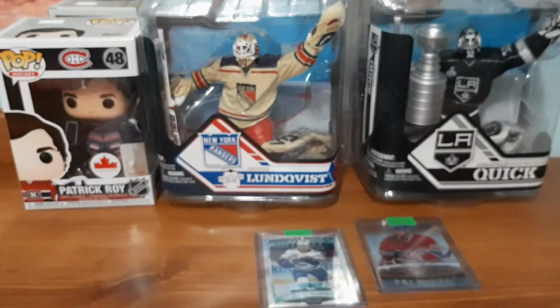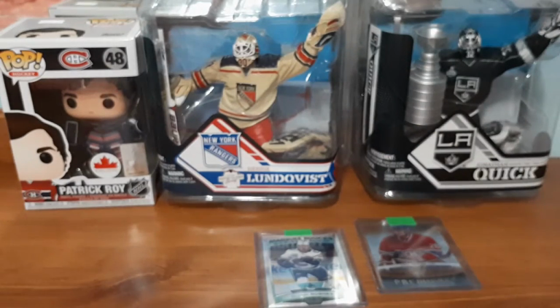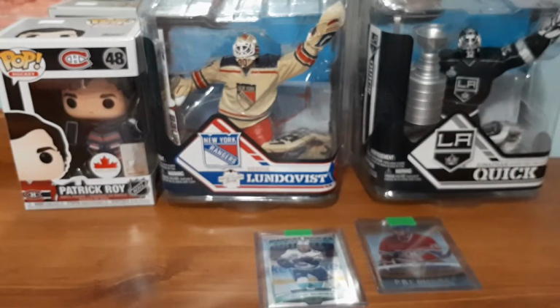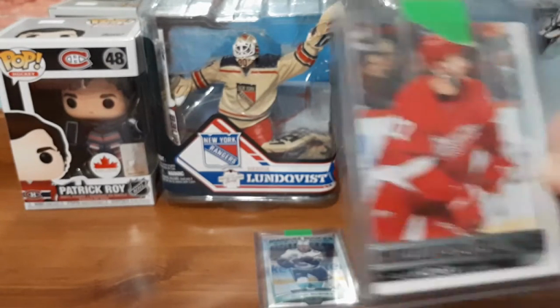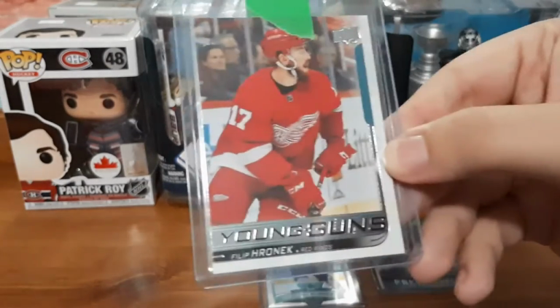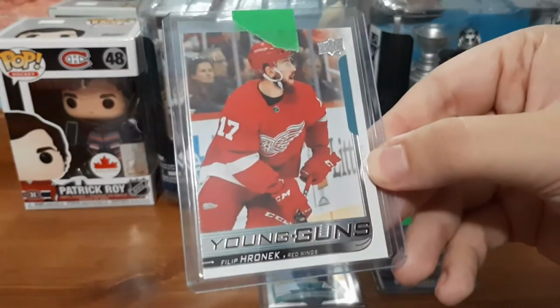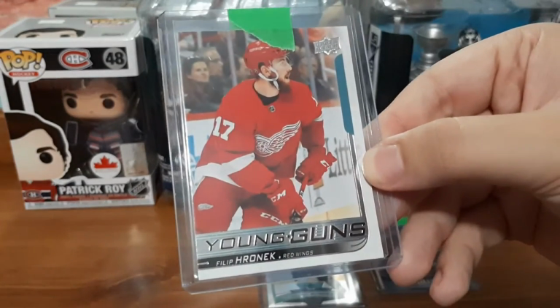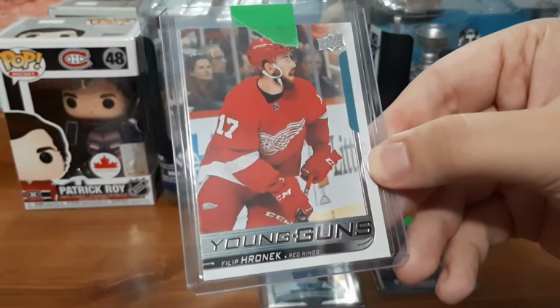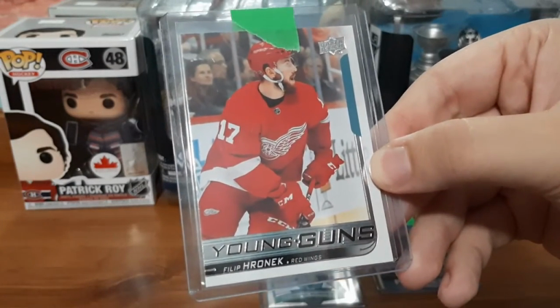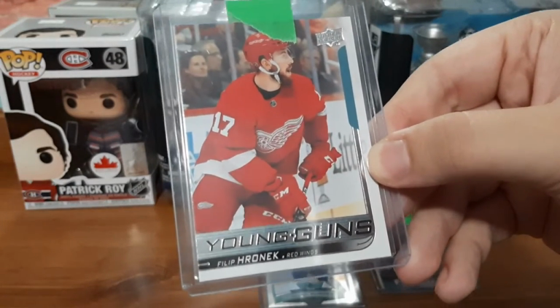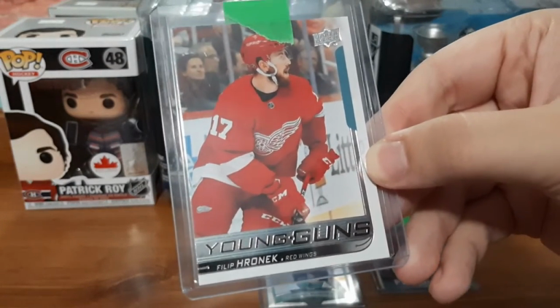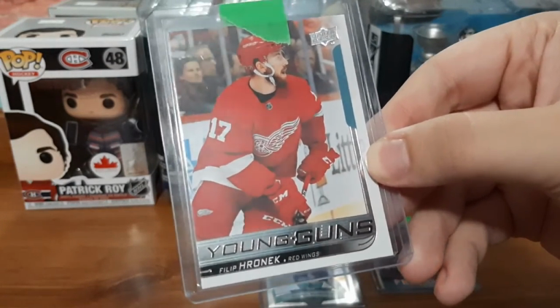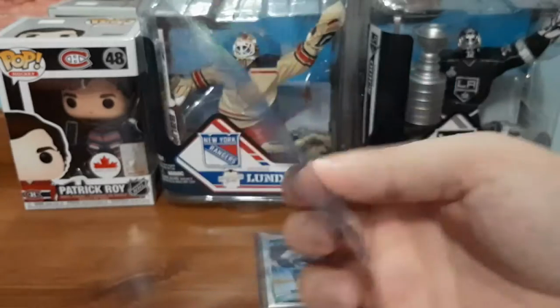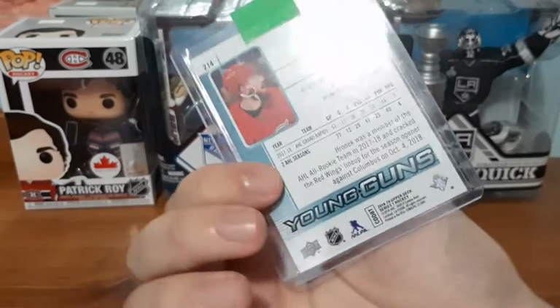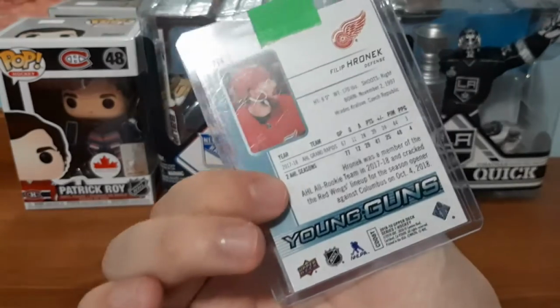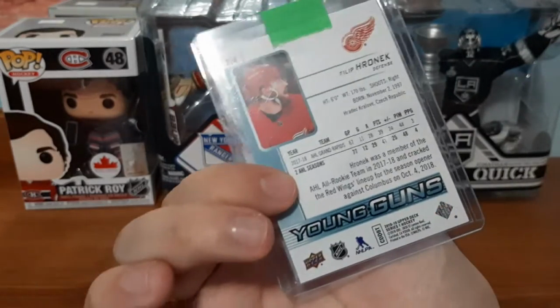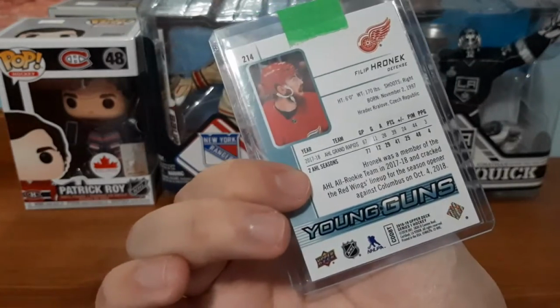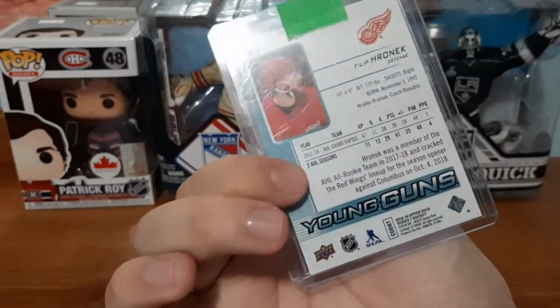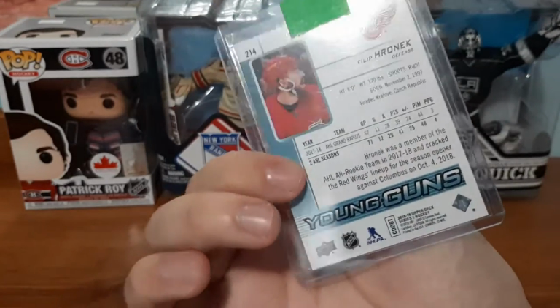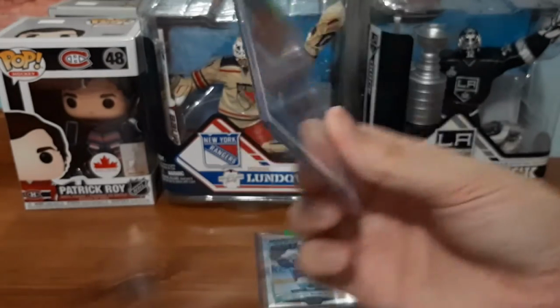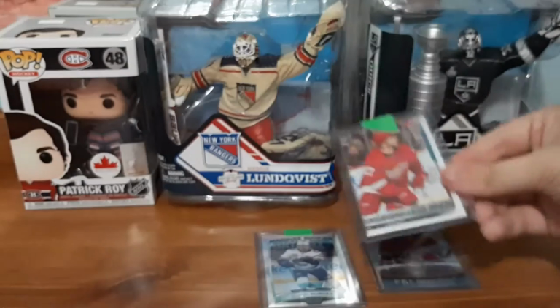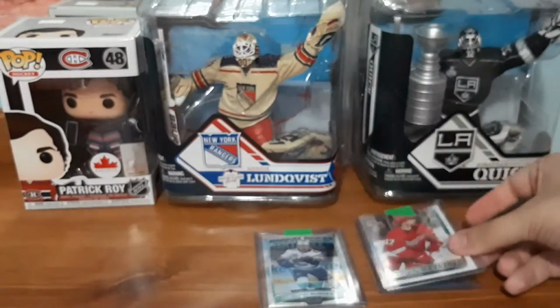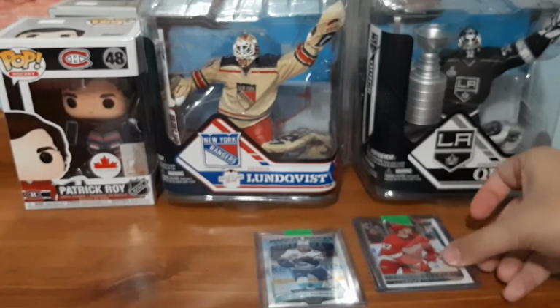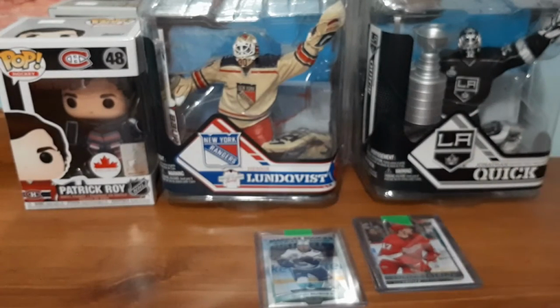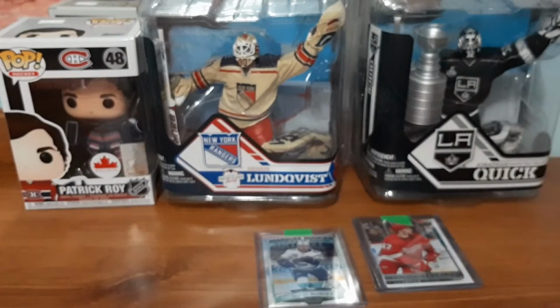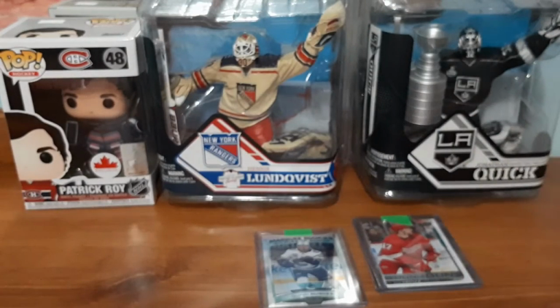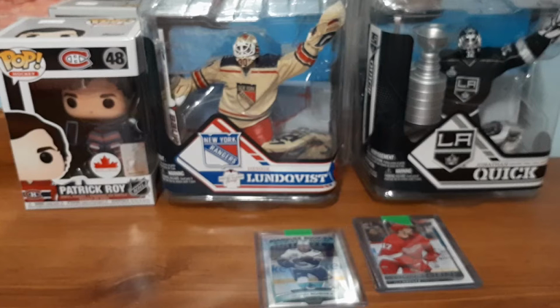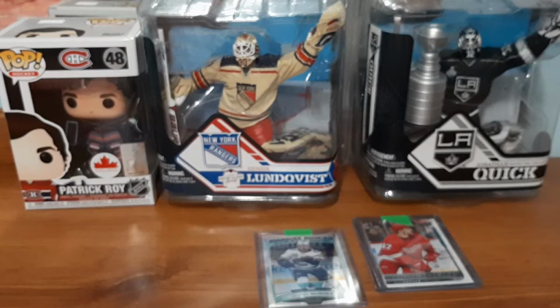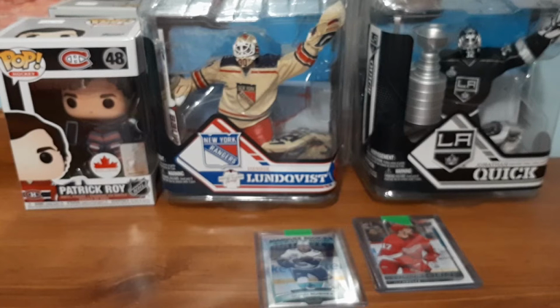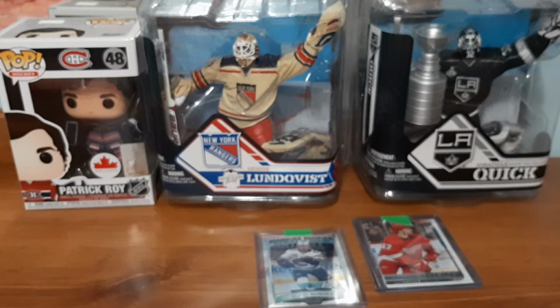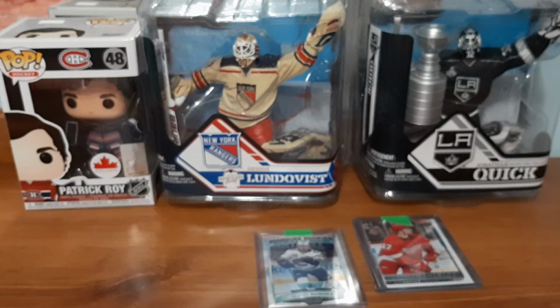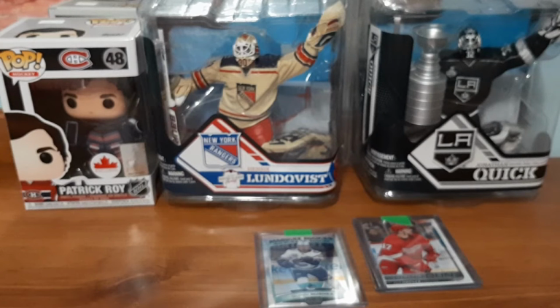We have a Young Guns for Philip Rognick — probably butchered that, I do apologize. Not familiar with the player. And the last card is, once again, a hit.